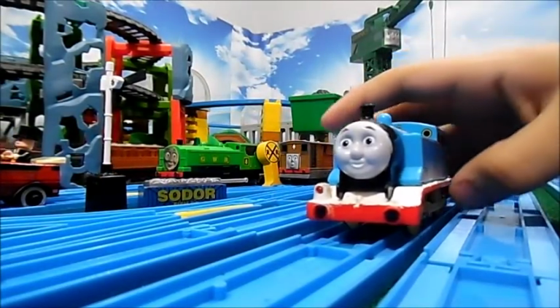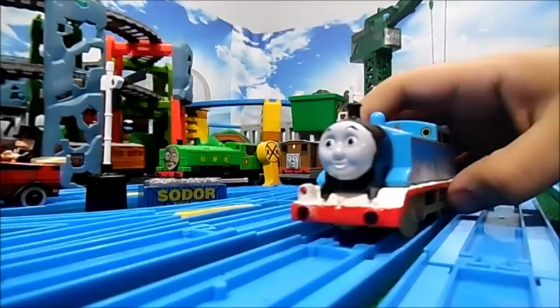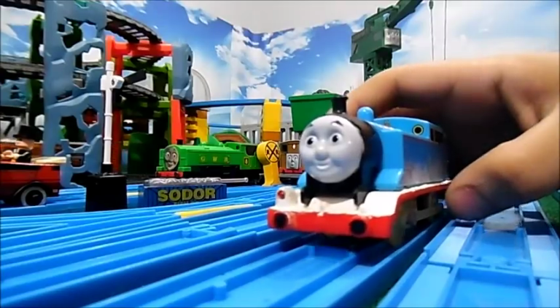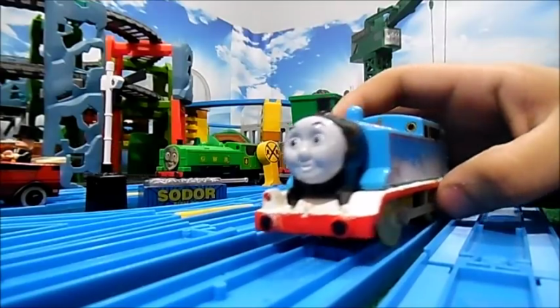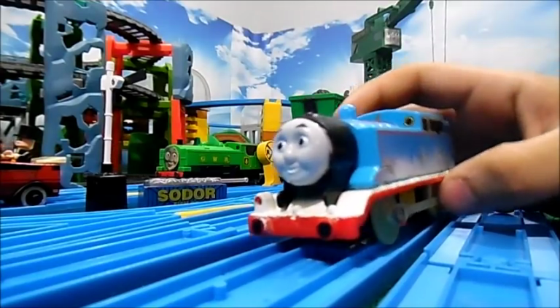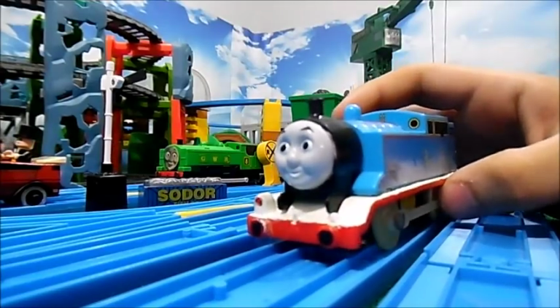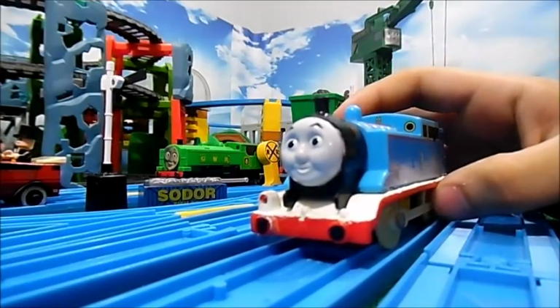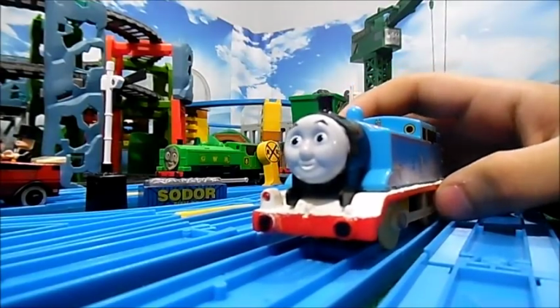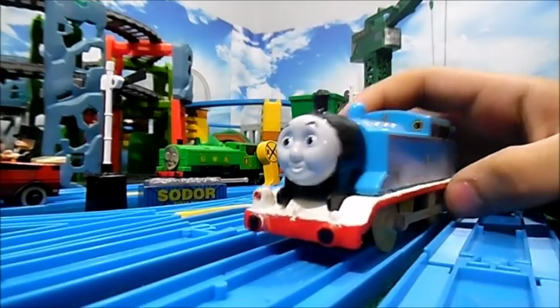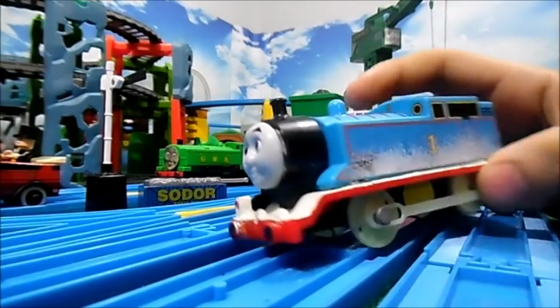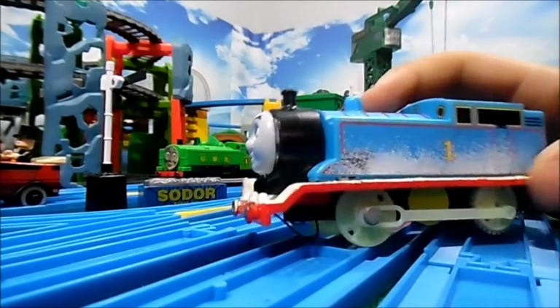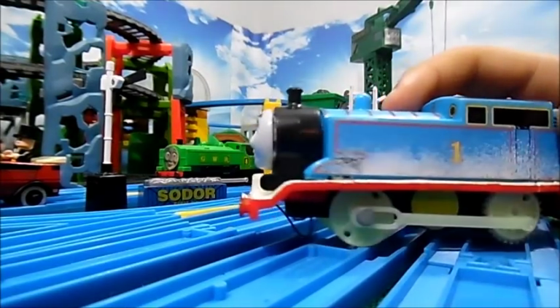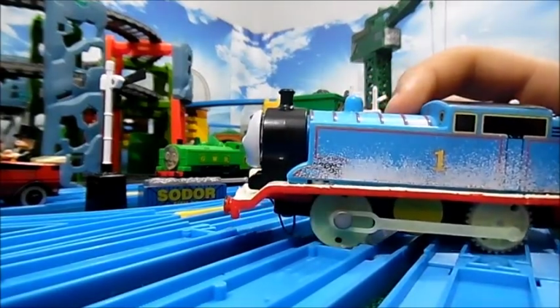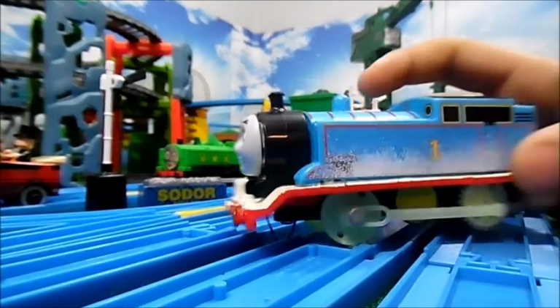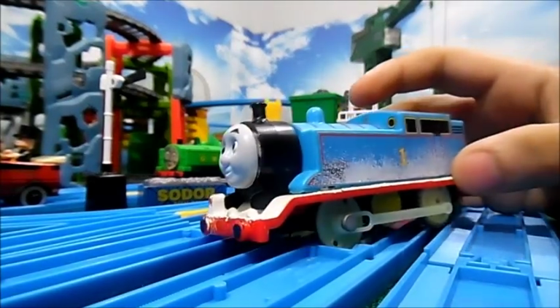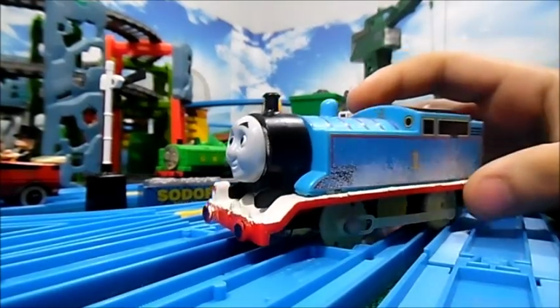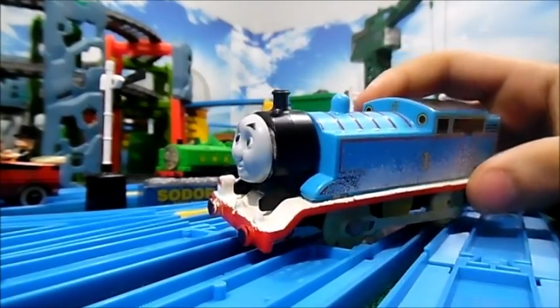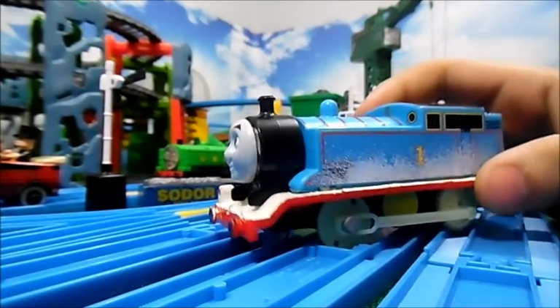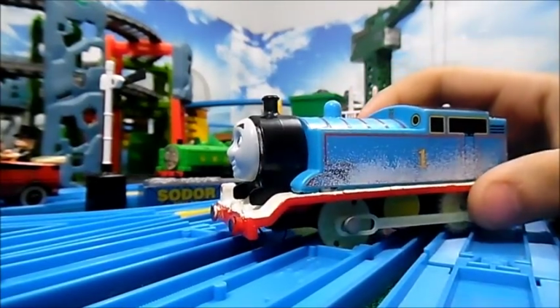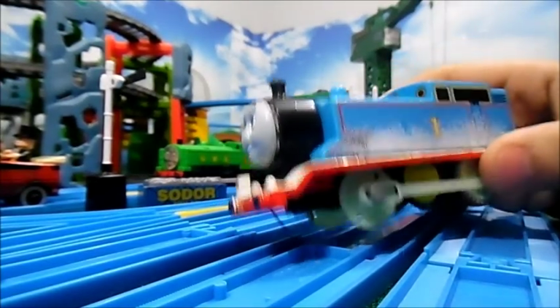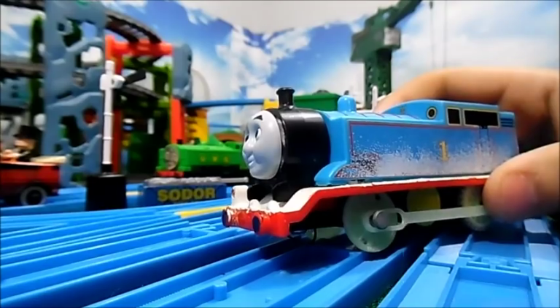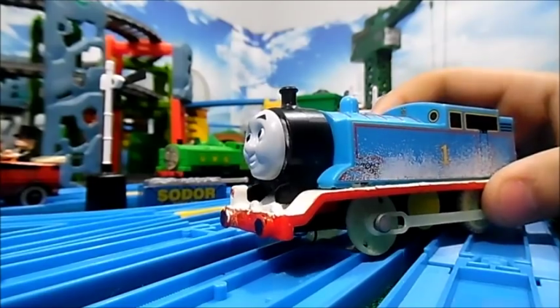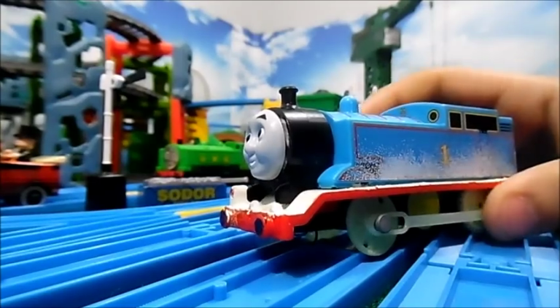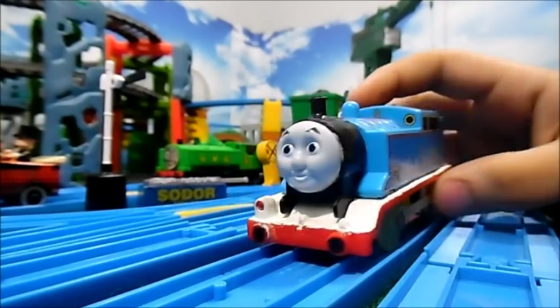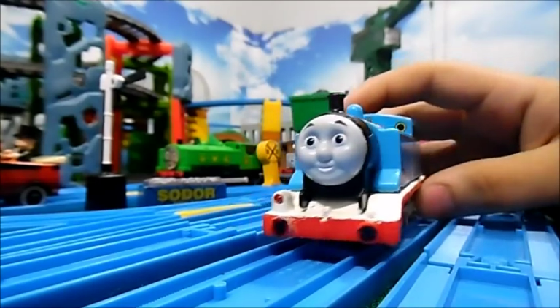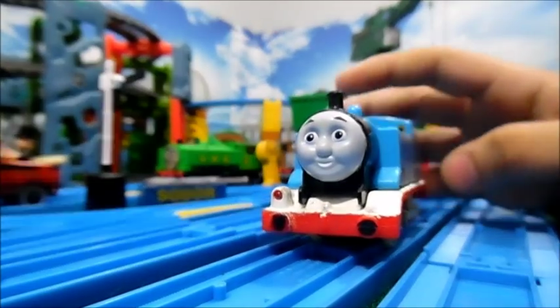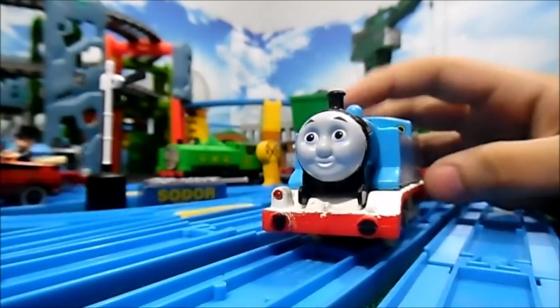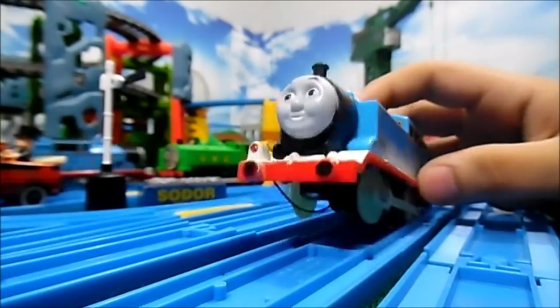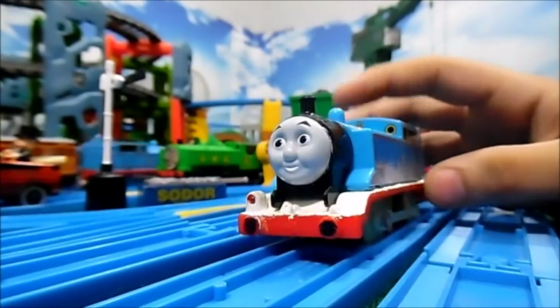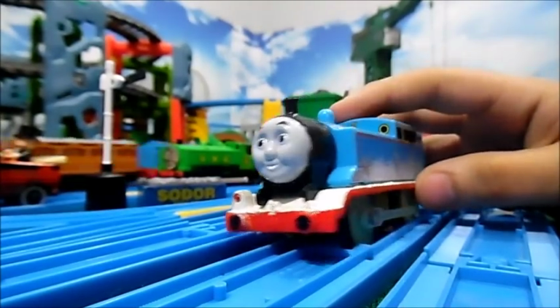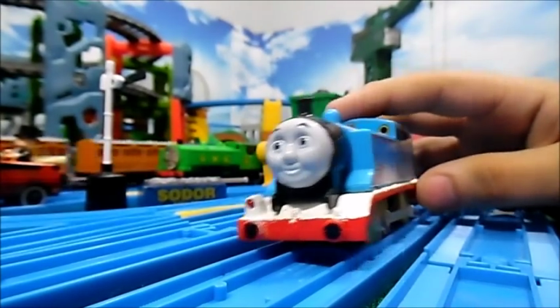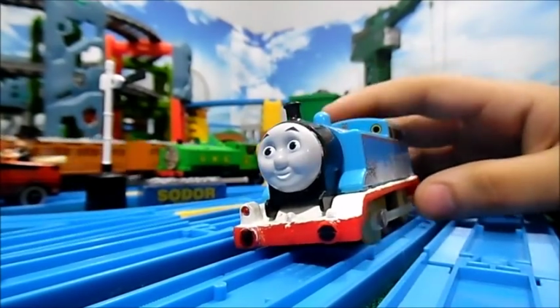Now I bet you're thinking — it's just a glow-in-the-dark Thomas on a snowy cupboard one. Well, you're half right.